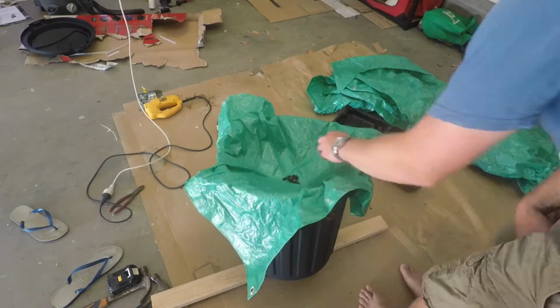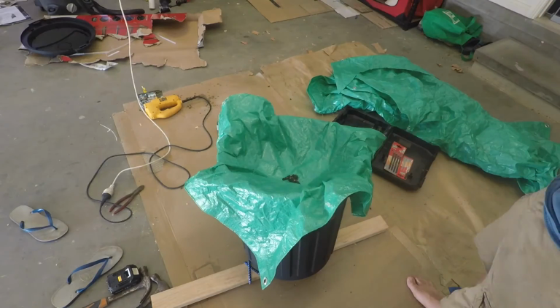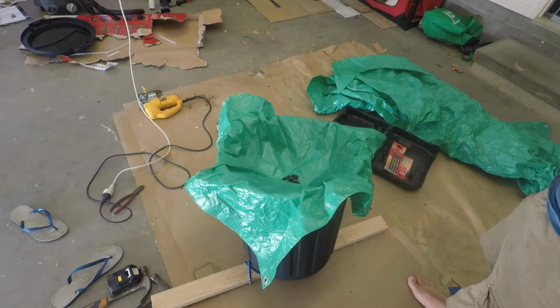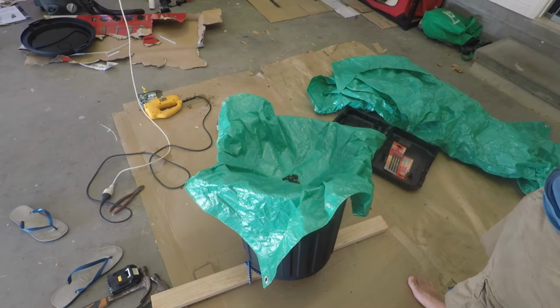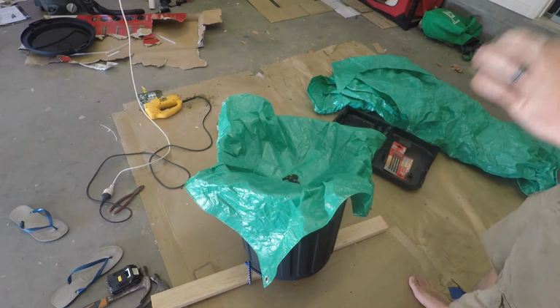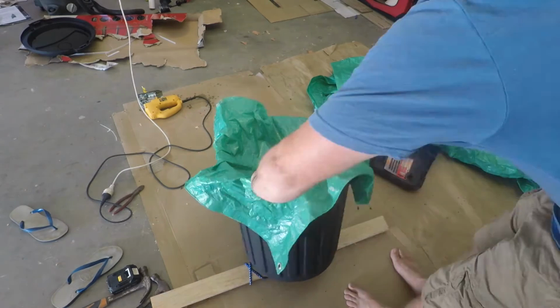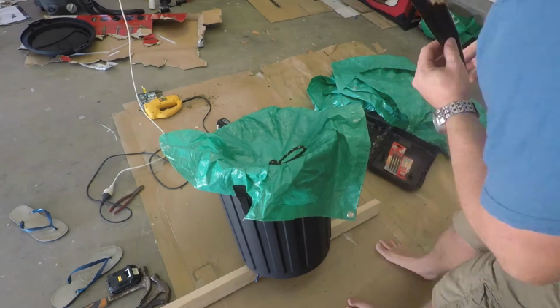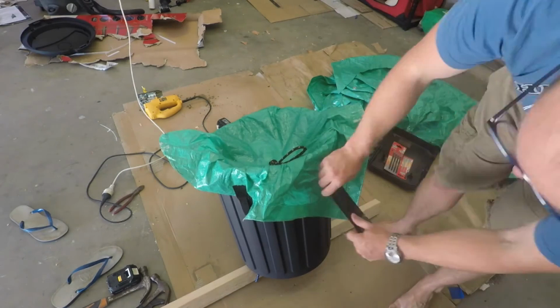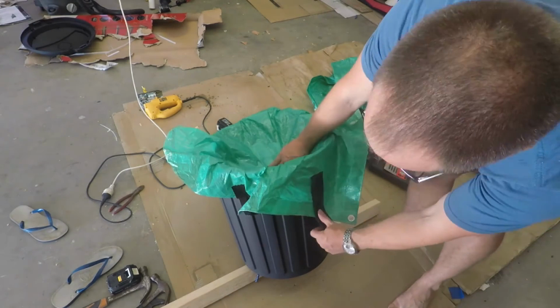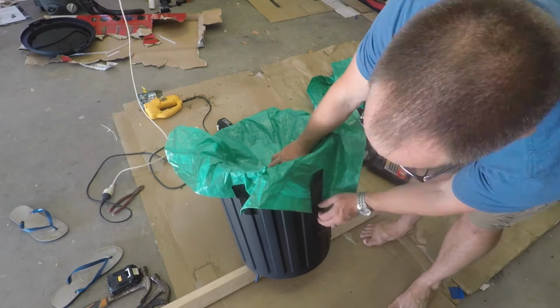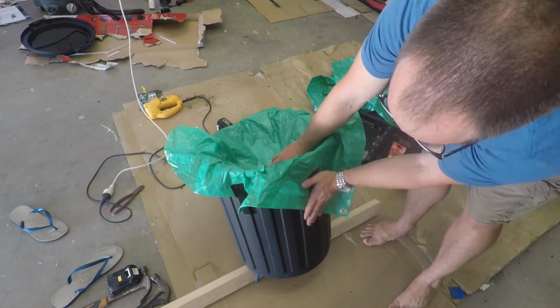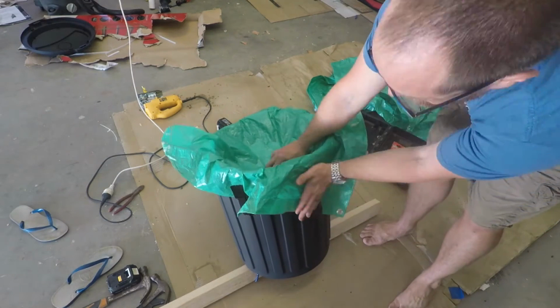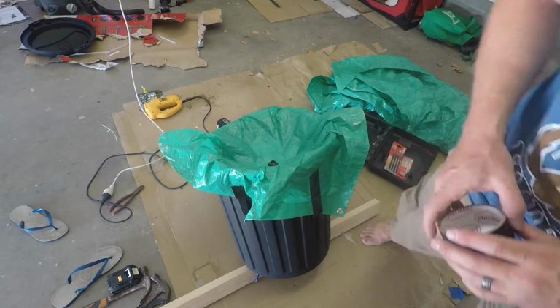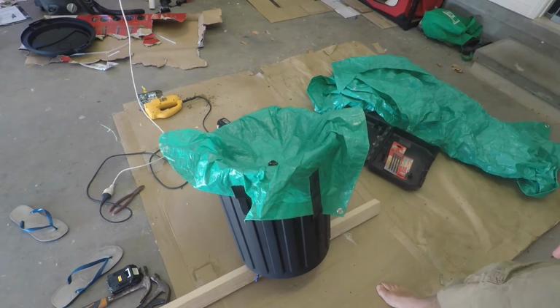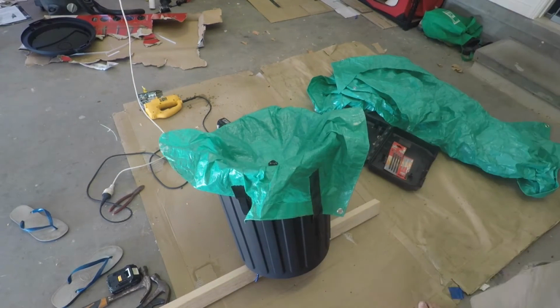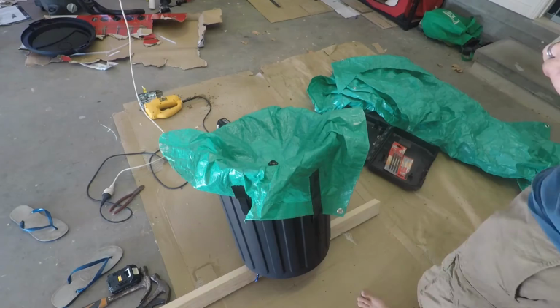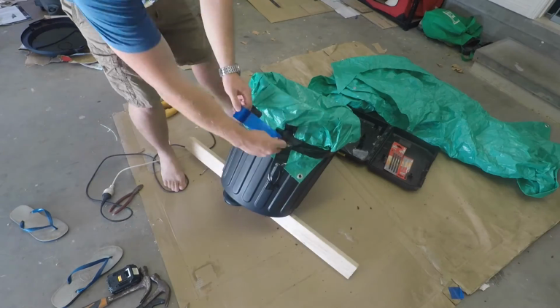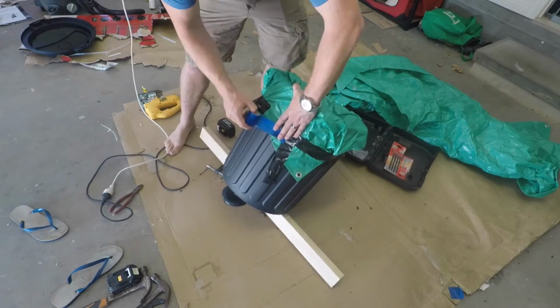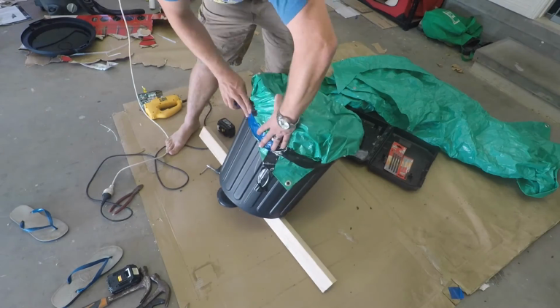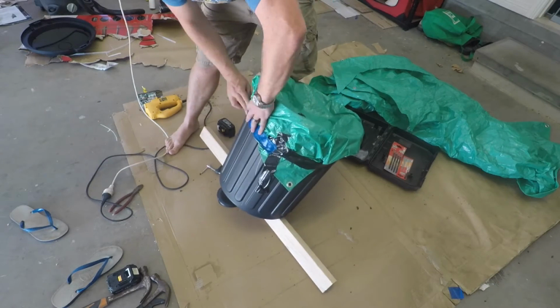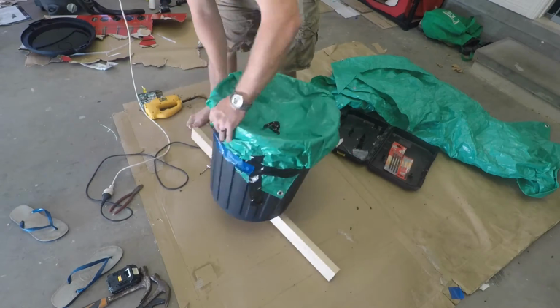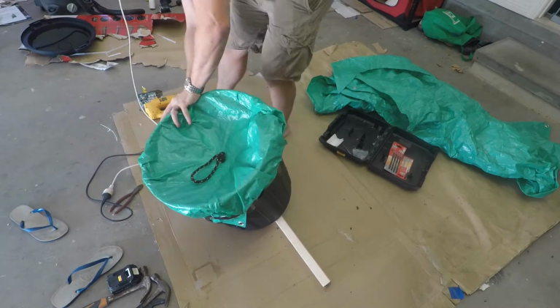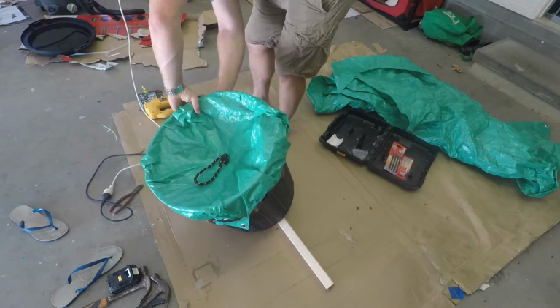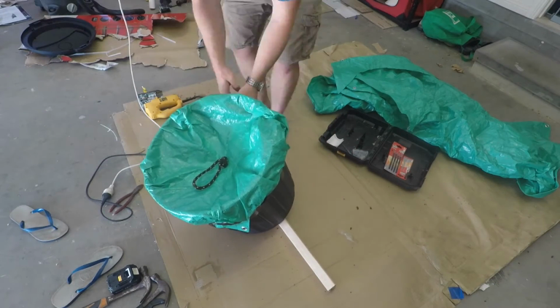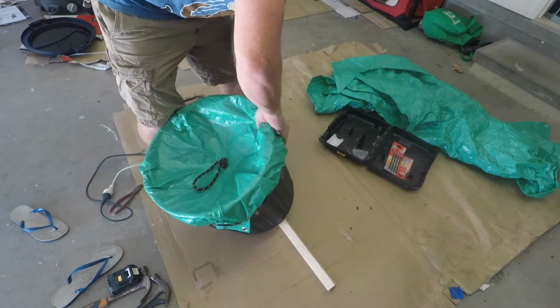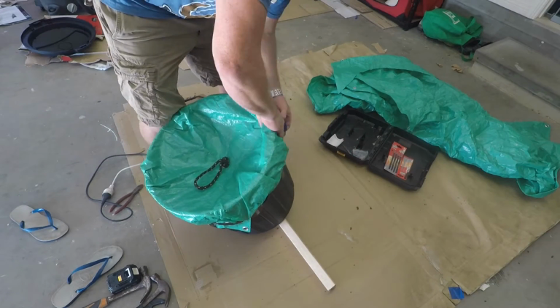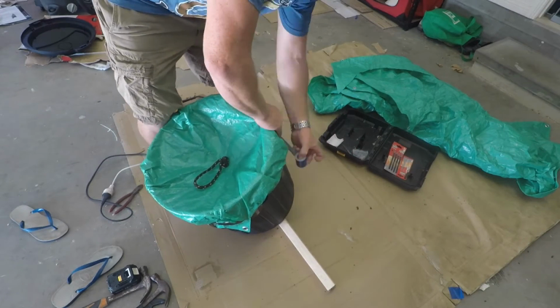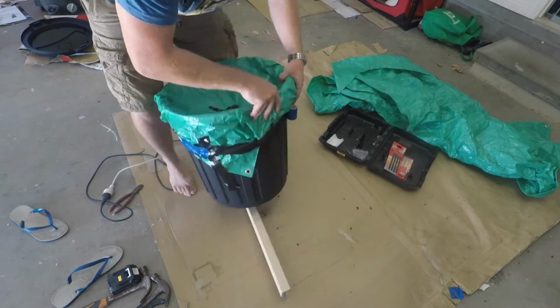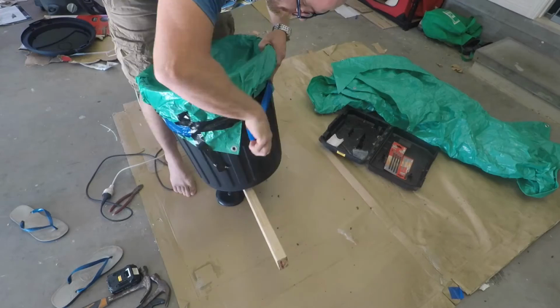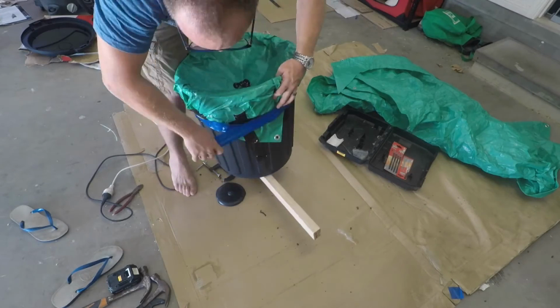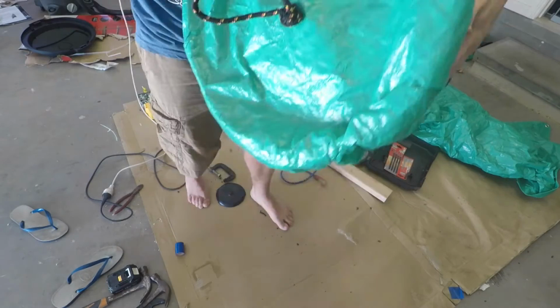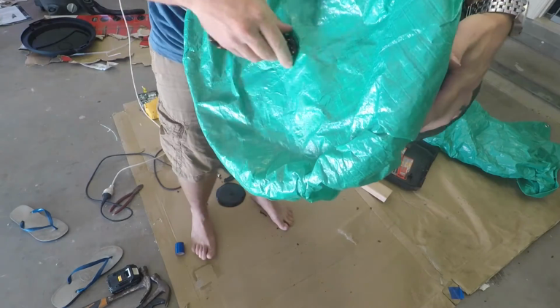The final step was to make sure I had enough slack for the tarp and then tape it all up to the bin. And that's it — it's pretty much done. All you need to do then is pull it back and release to fire it.